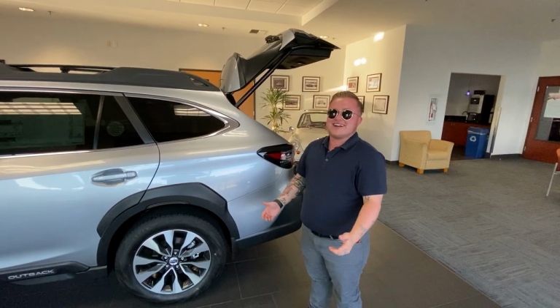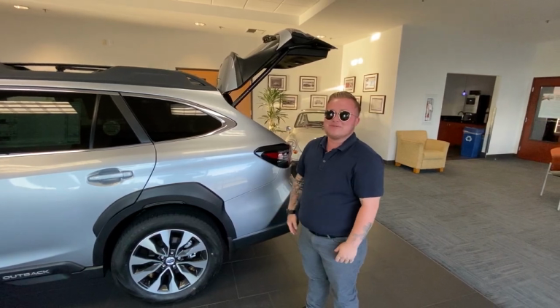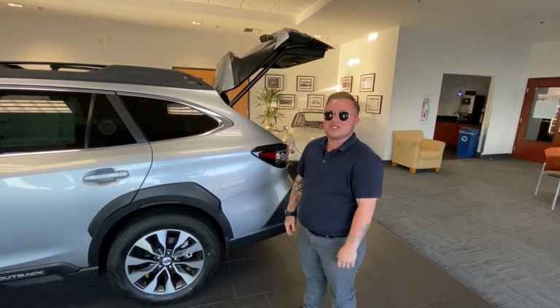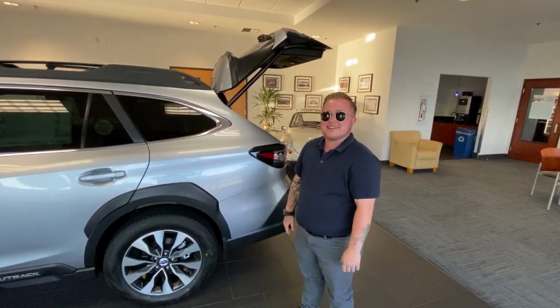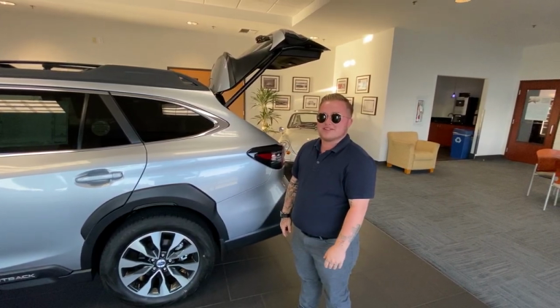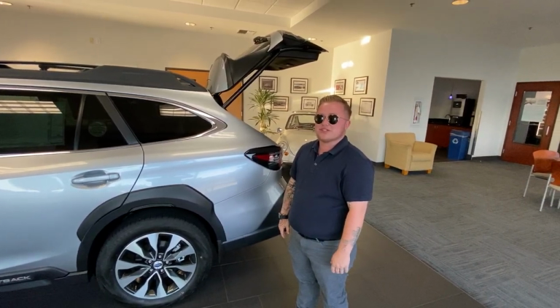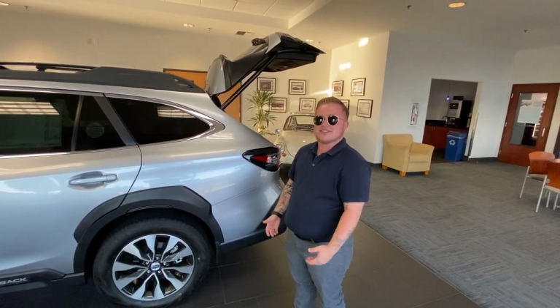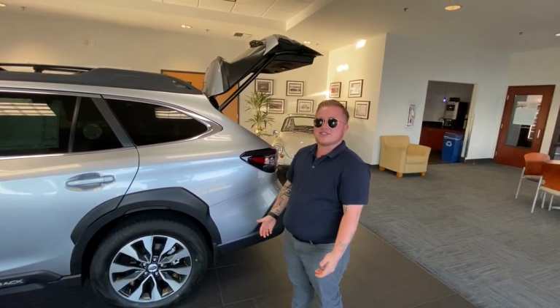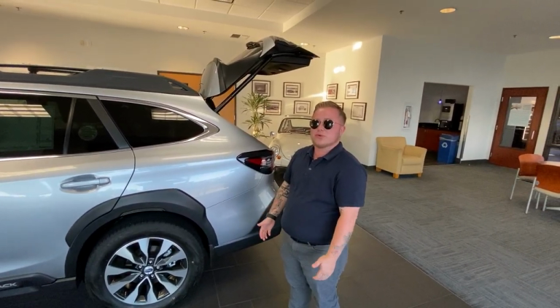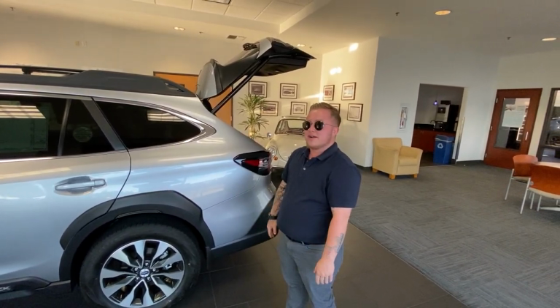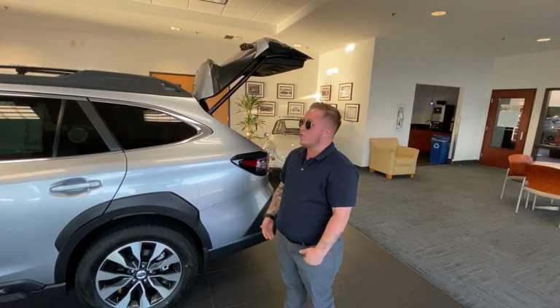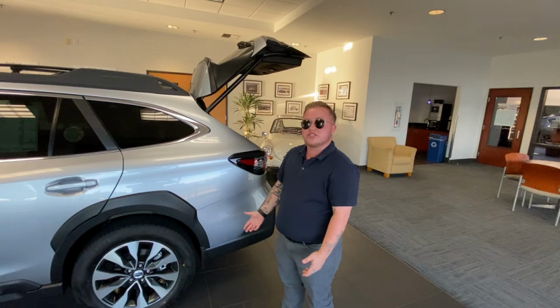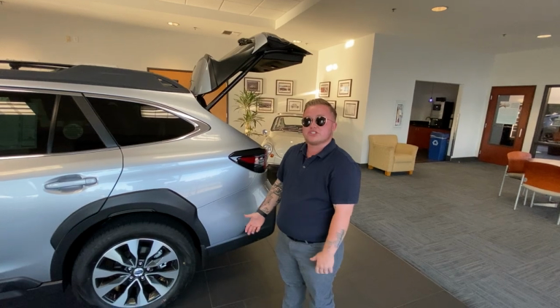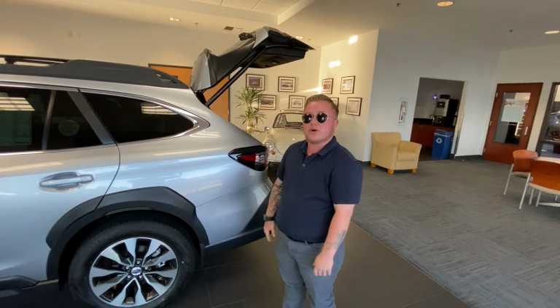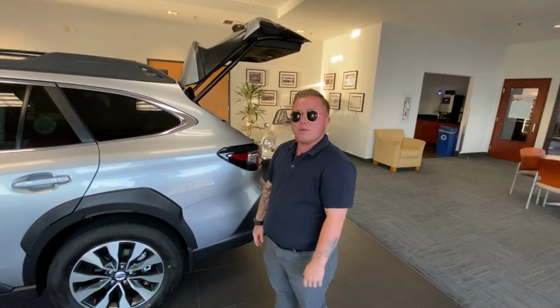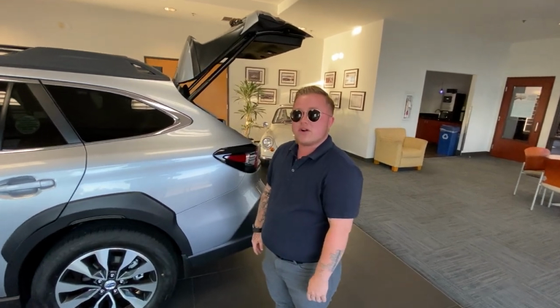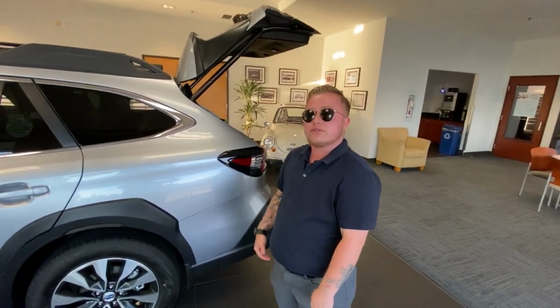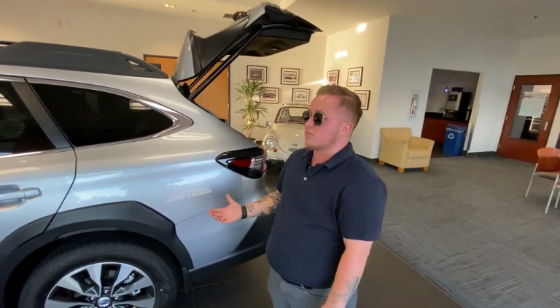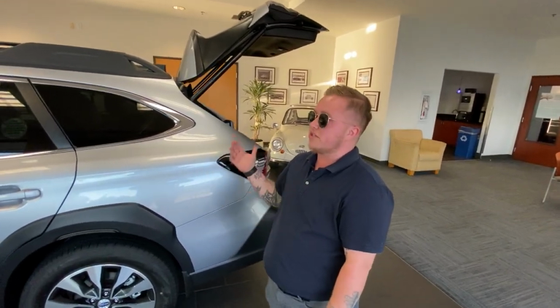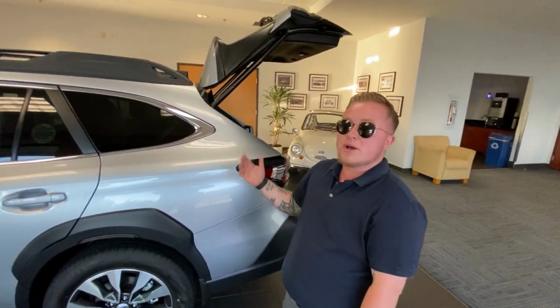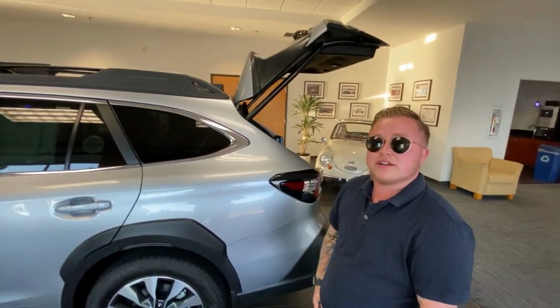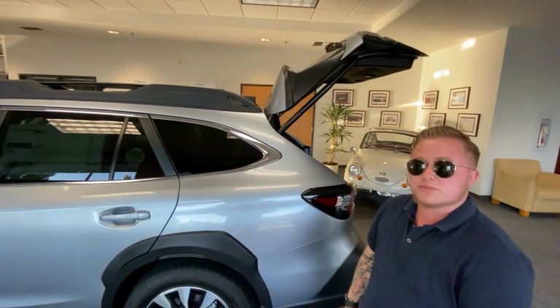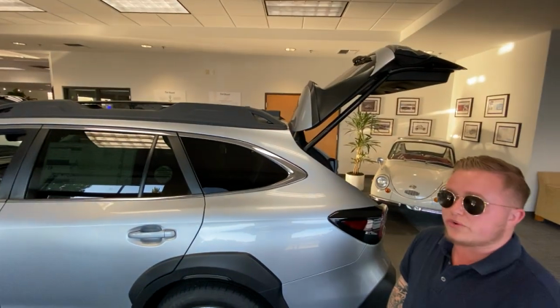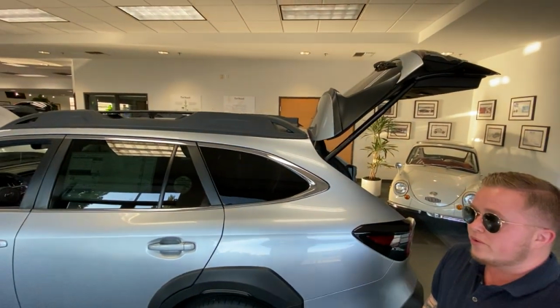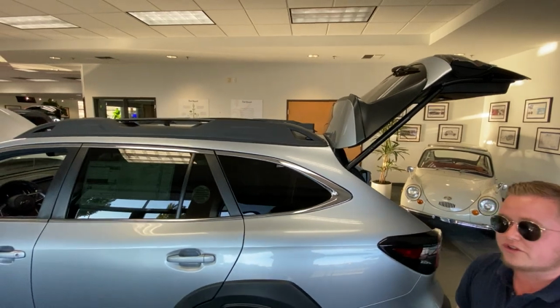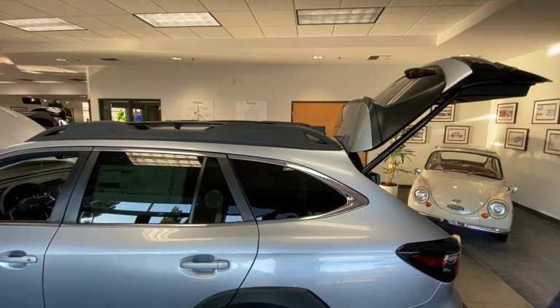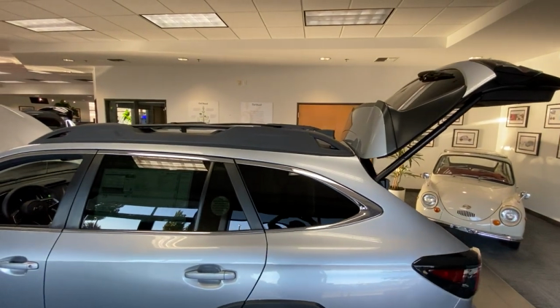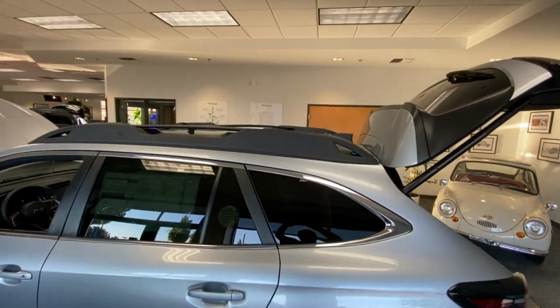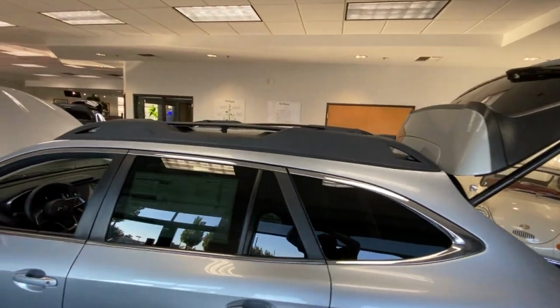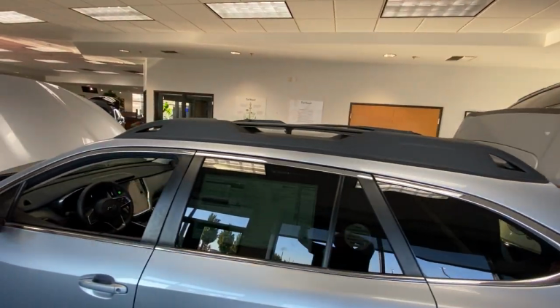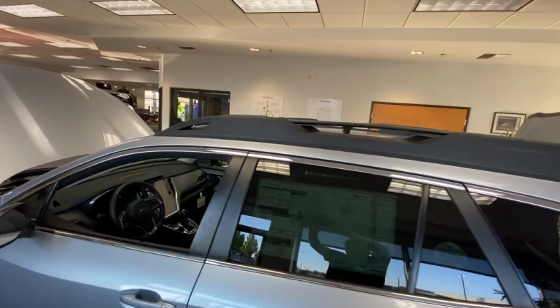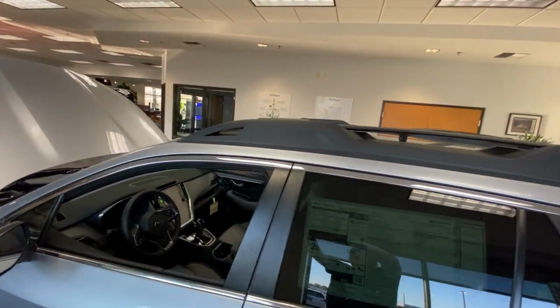Hi everyone, my name is Jay and I'm a product specialist over at Decanah Subaru. A couple cool features I'm going to show you on the Outback are the crossbars on the top. A lot of customers don't know that the crossbars are built in to the roof racks on the Outback.